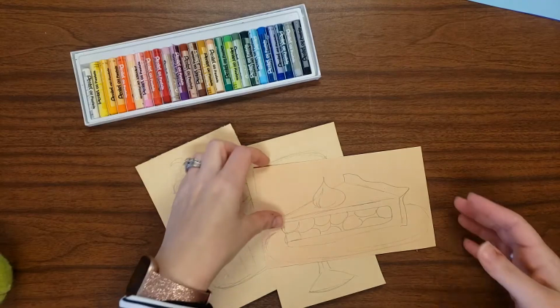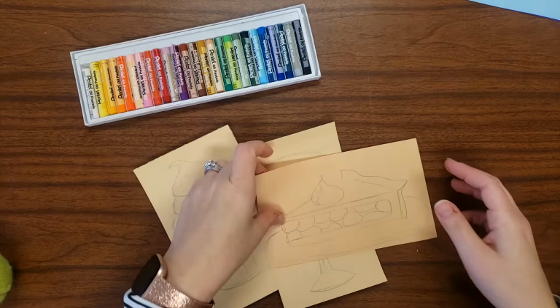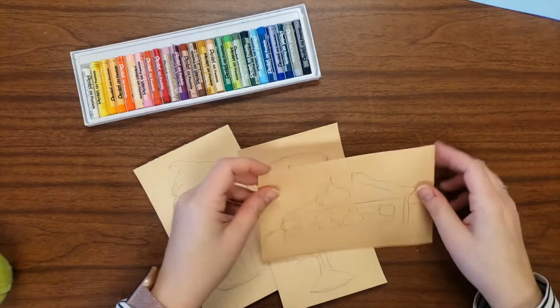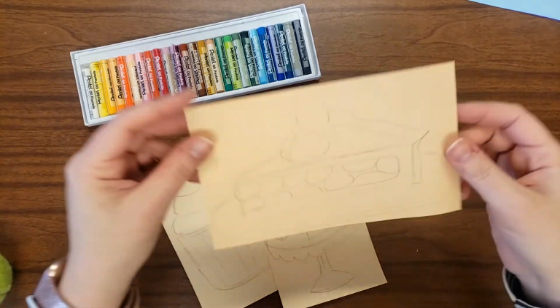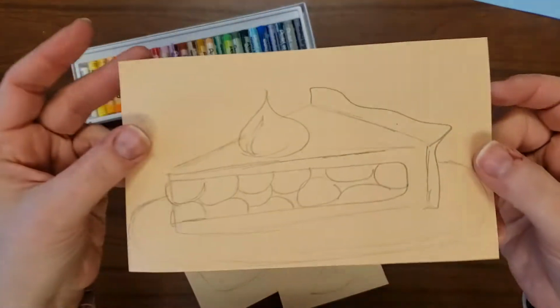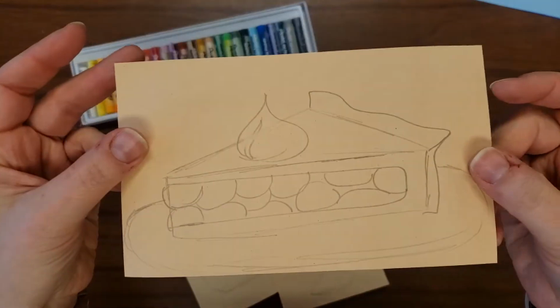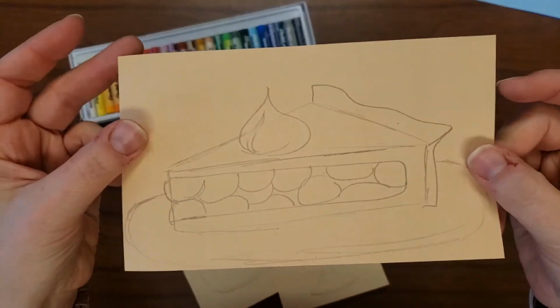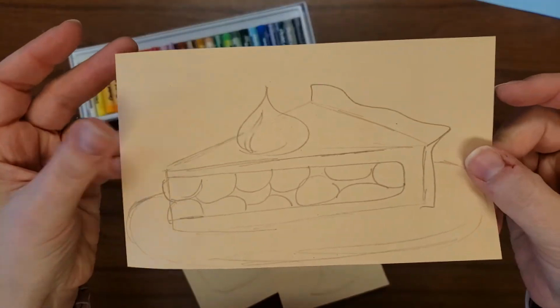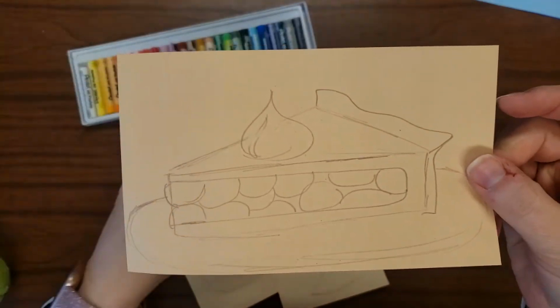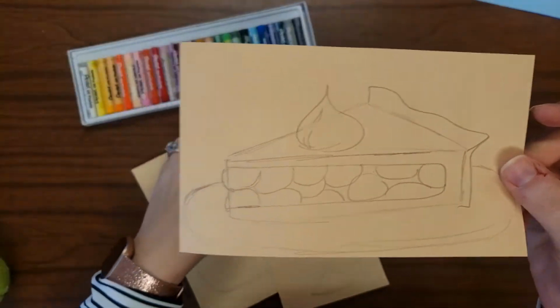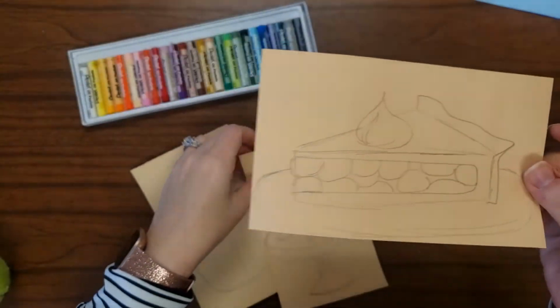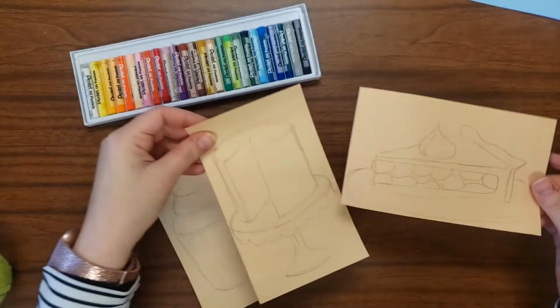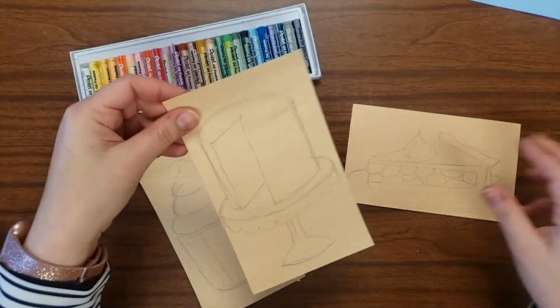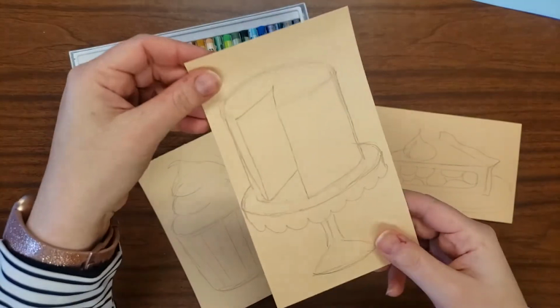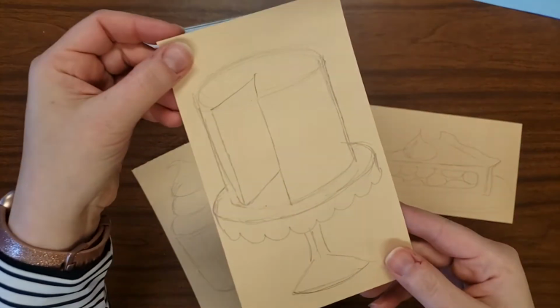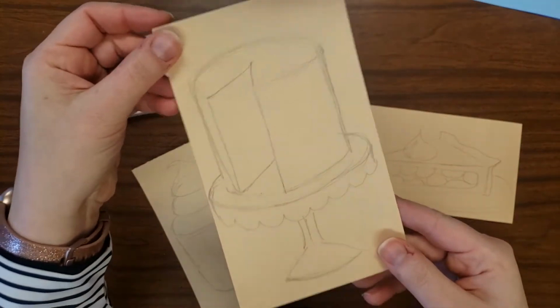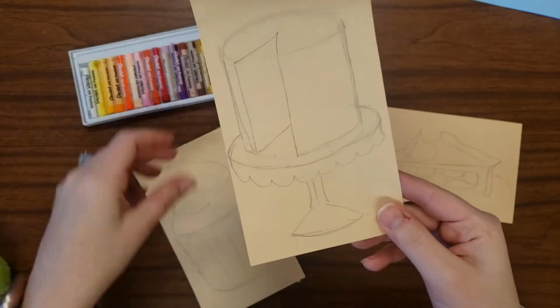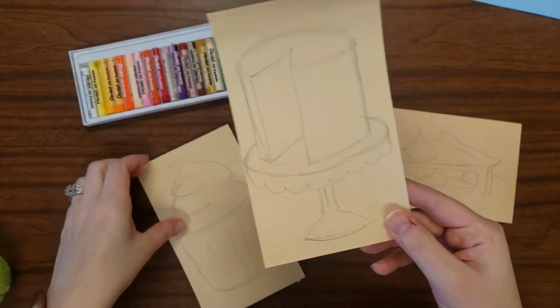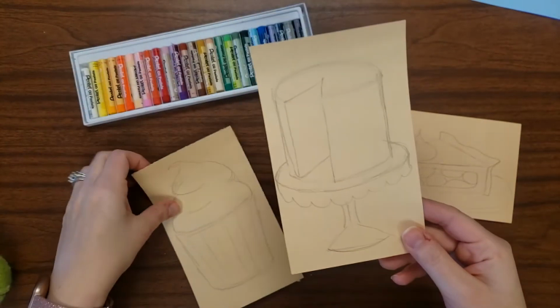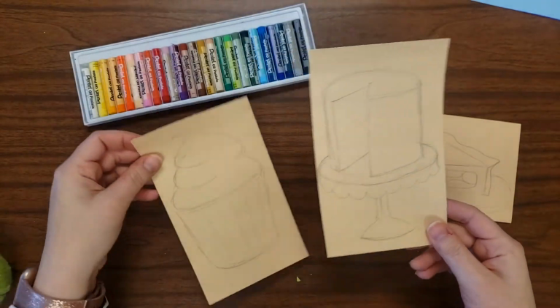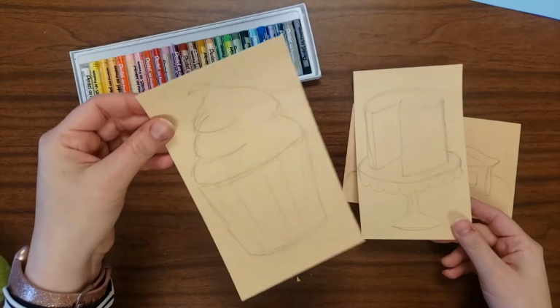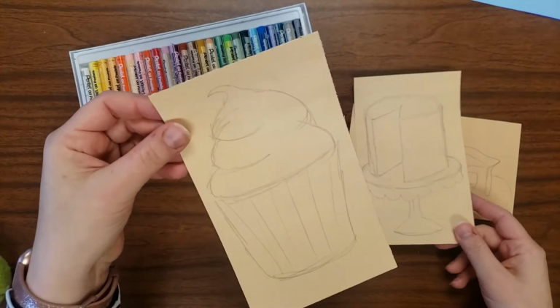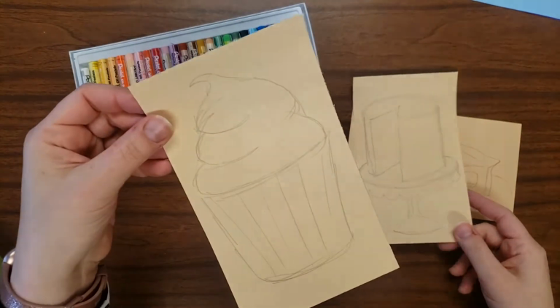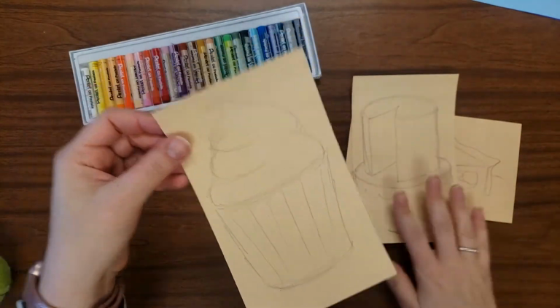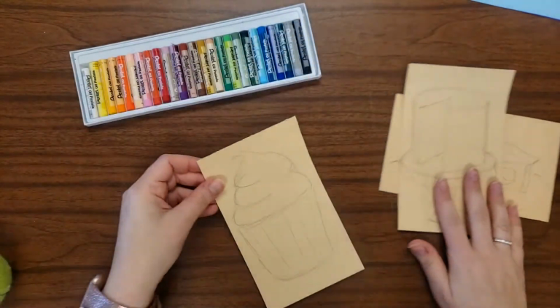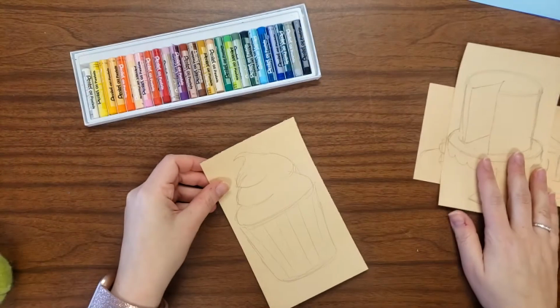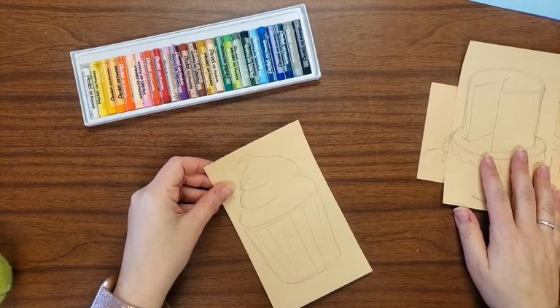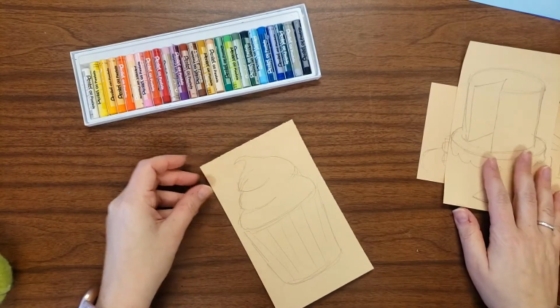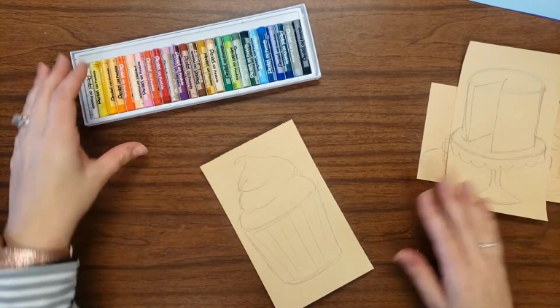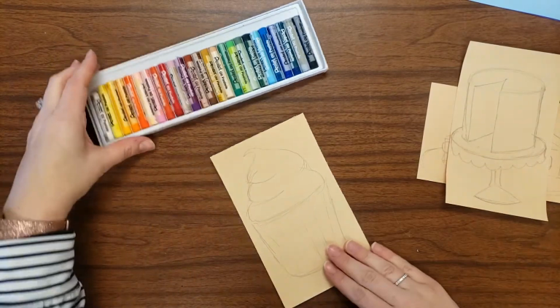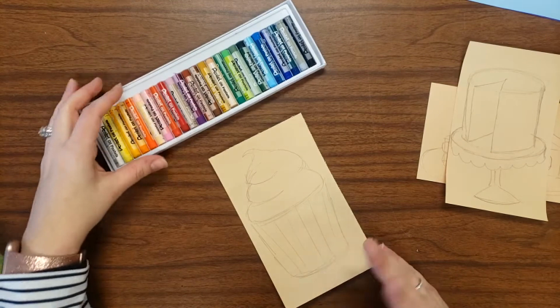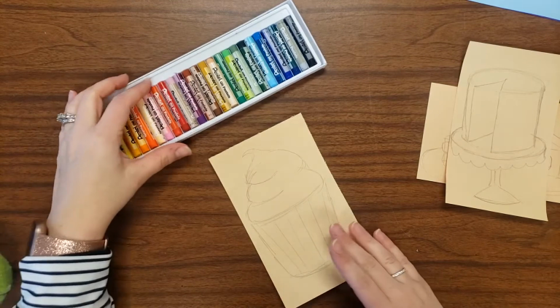Hello everyone! After you have finished drawing your one dessert item on your small piece of paper, you're going to then begin to color it.